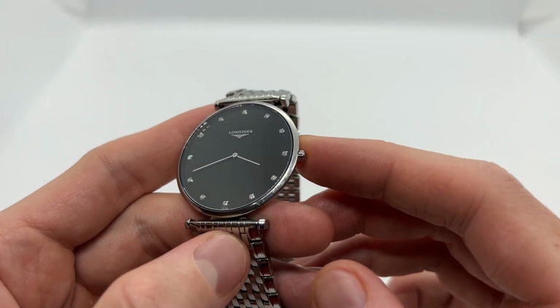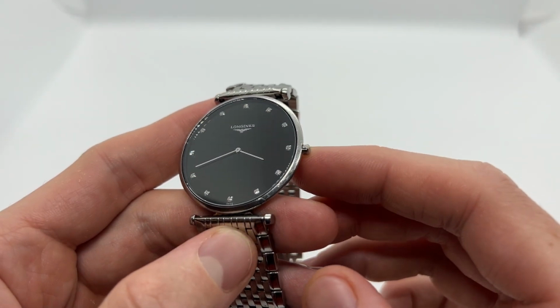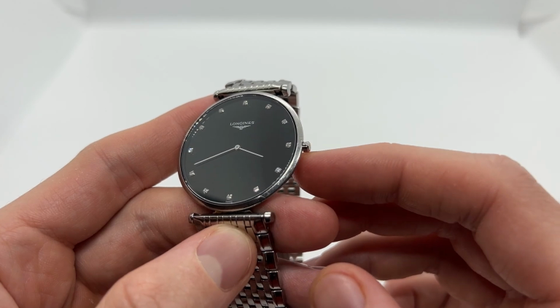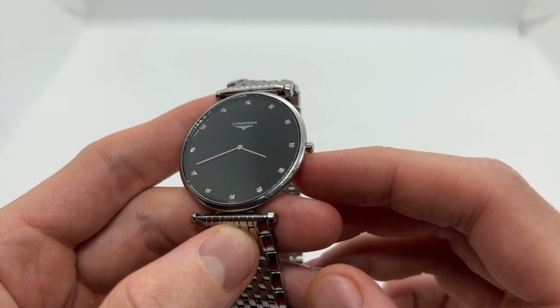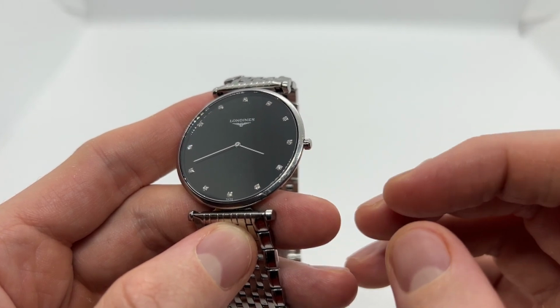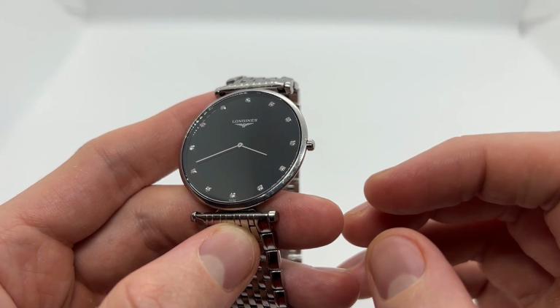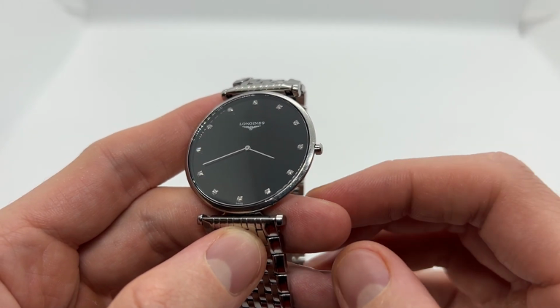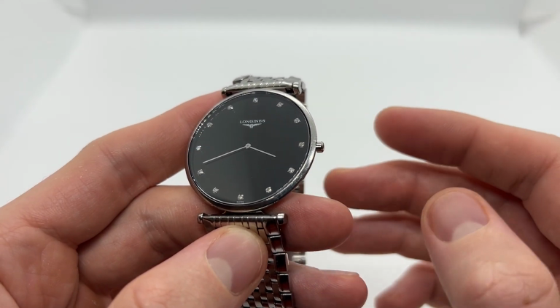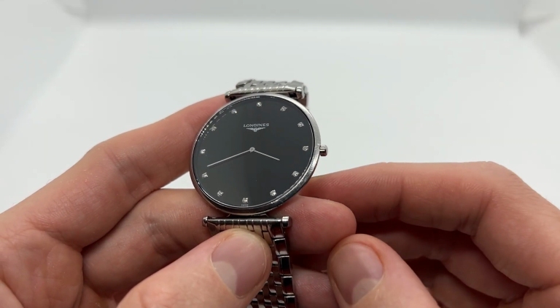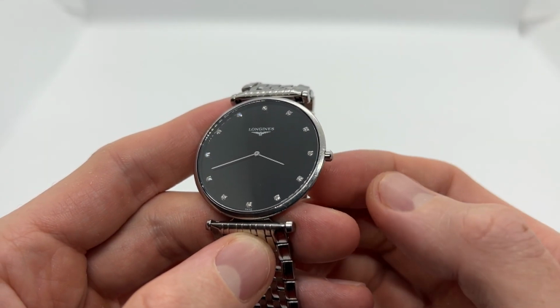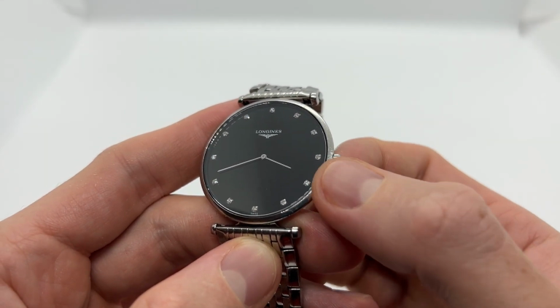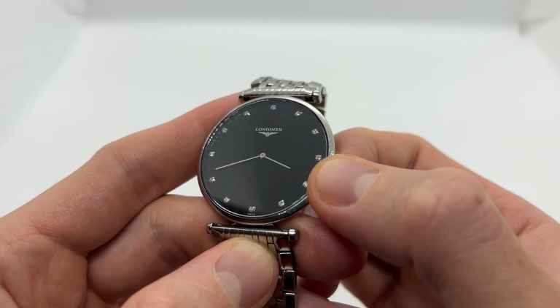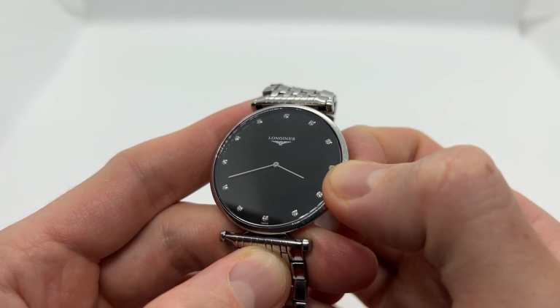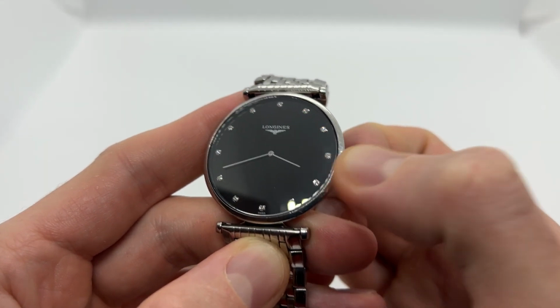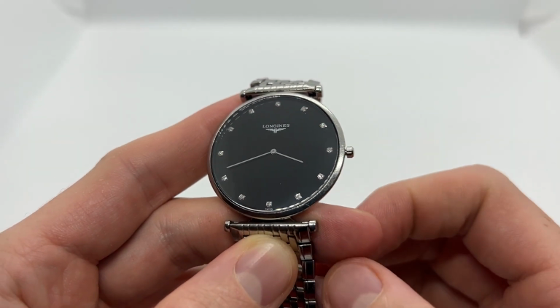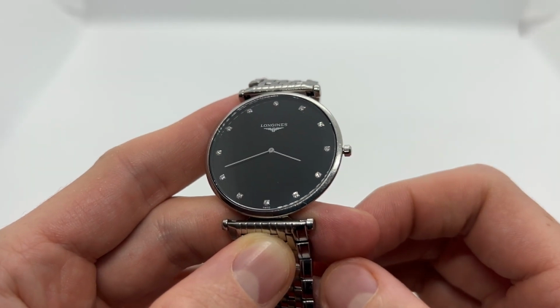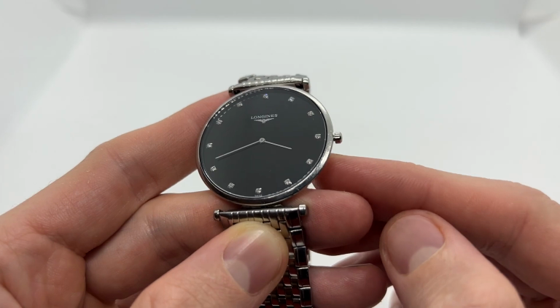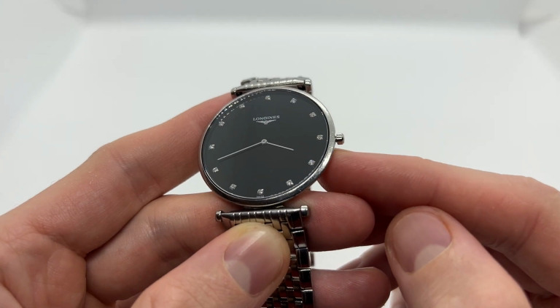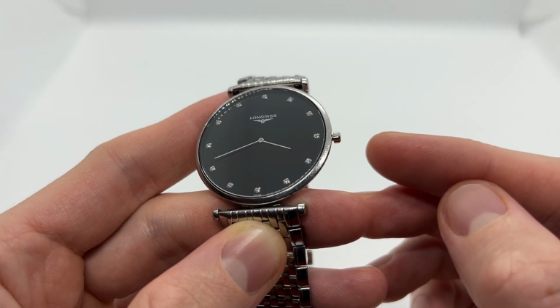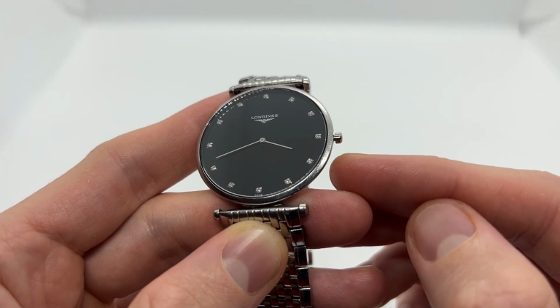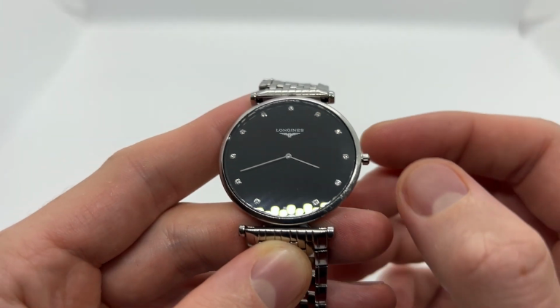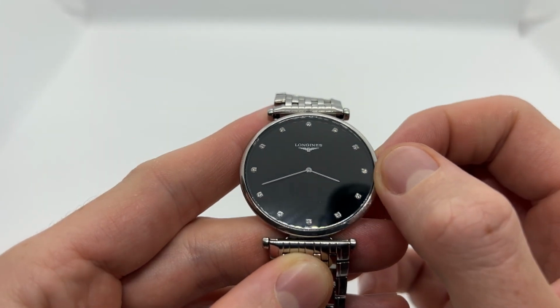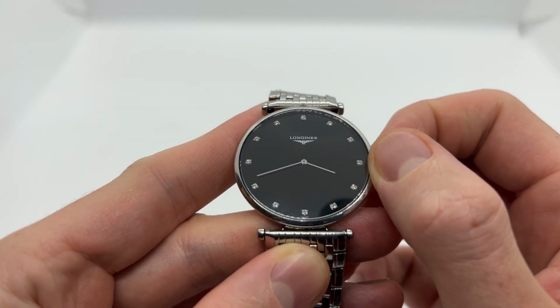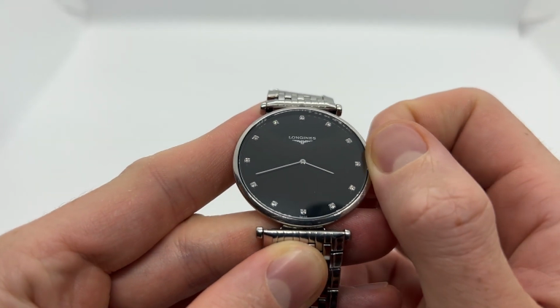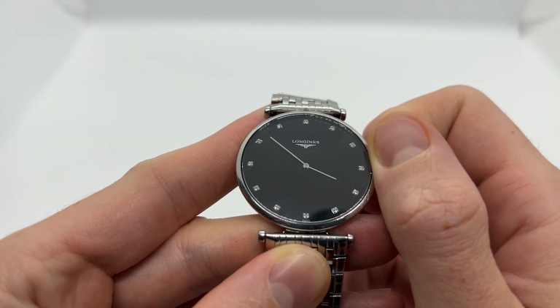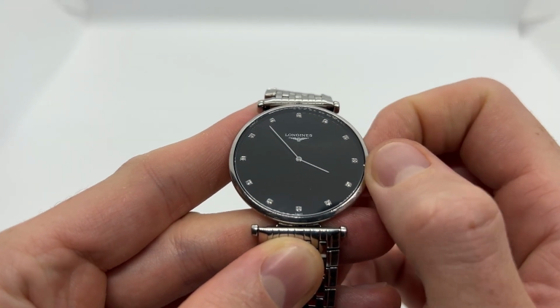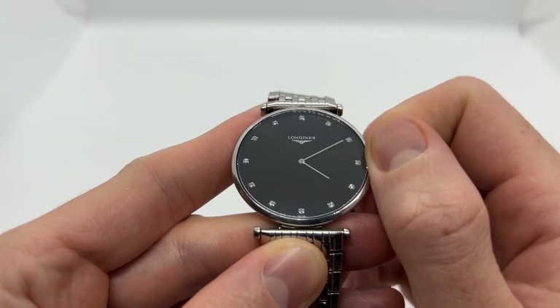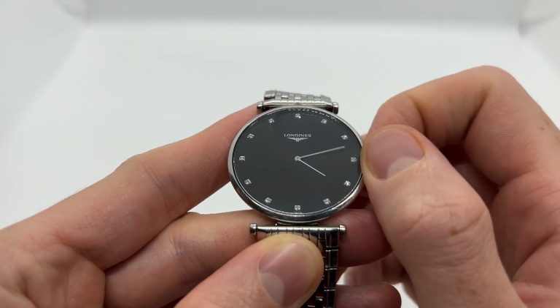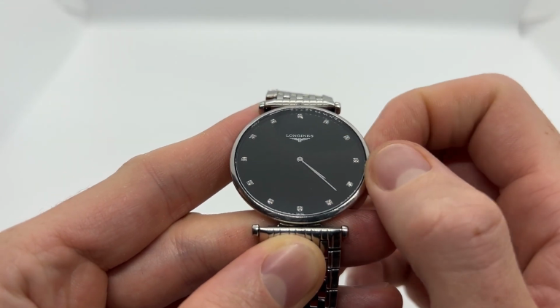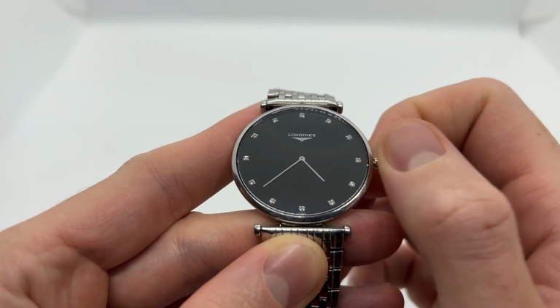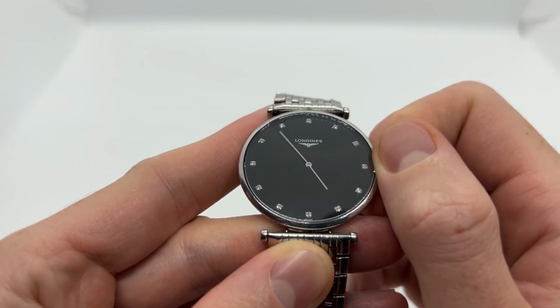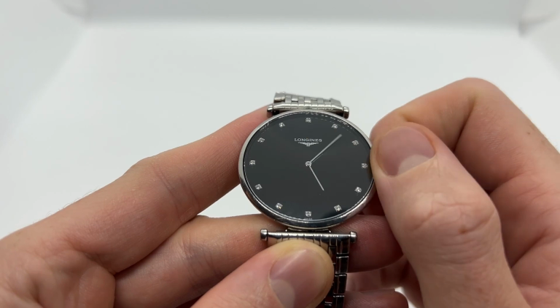All you need to do is pull the crown to the last position, and that is where you can actually set the time. As you can see, I have pulled the crown and at this point I can rotate the watch hands in a clockwise direction.